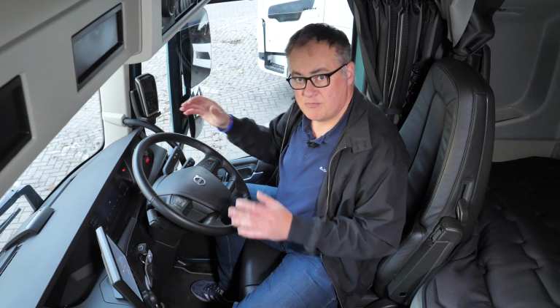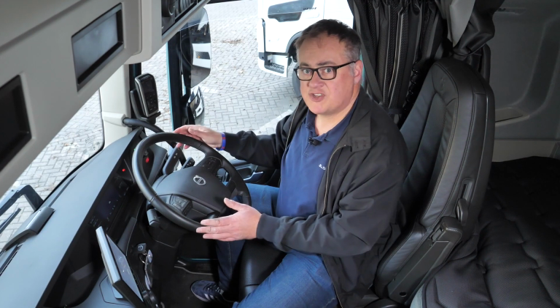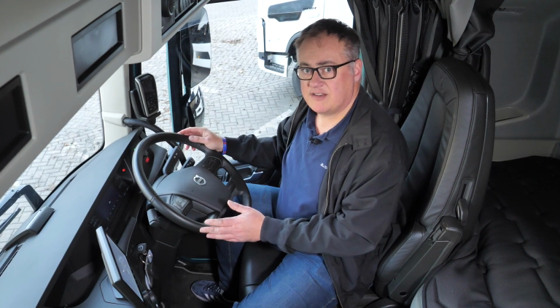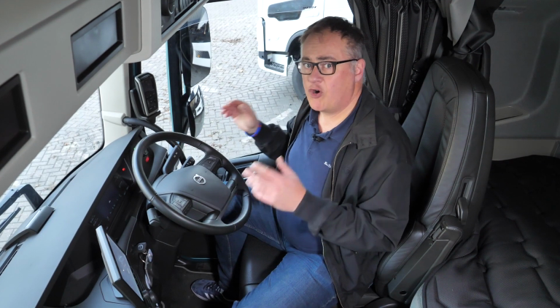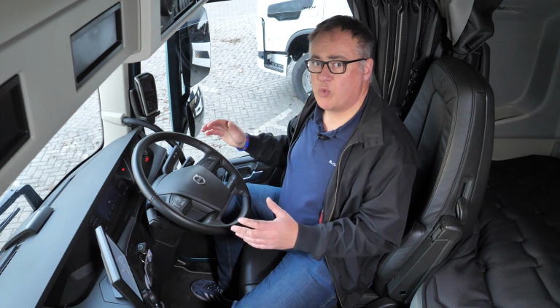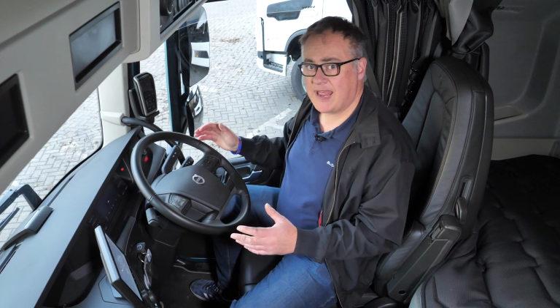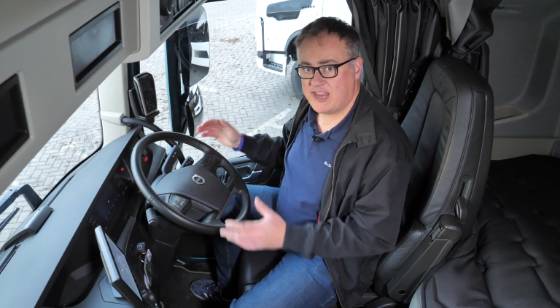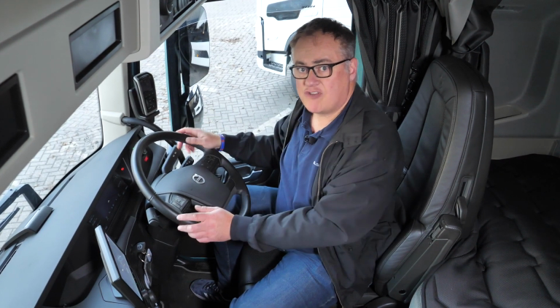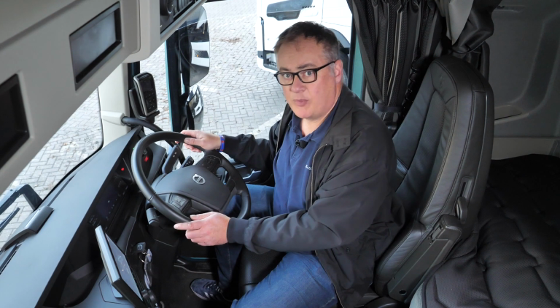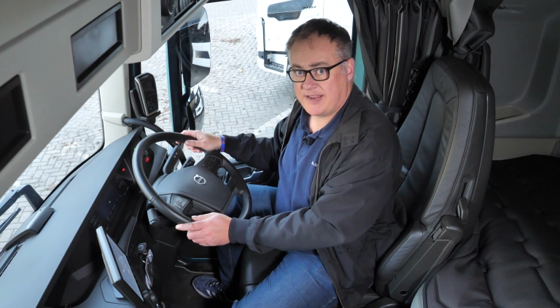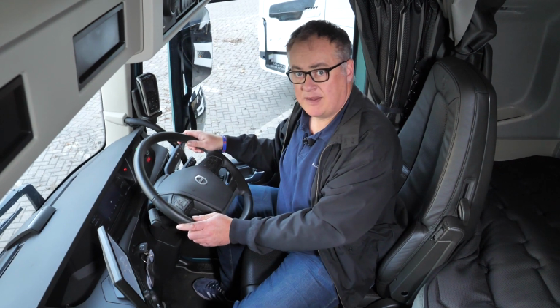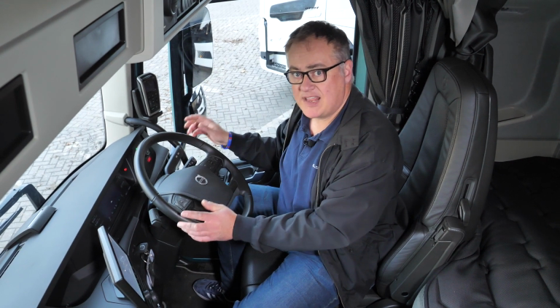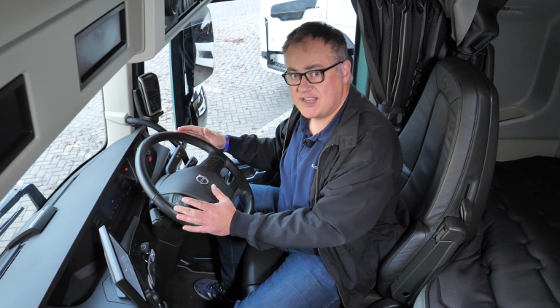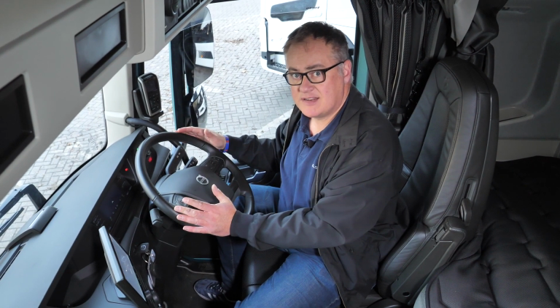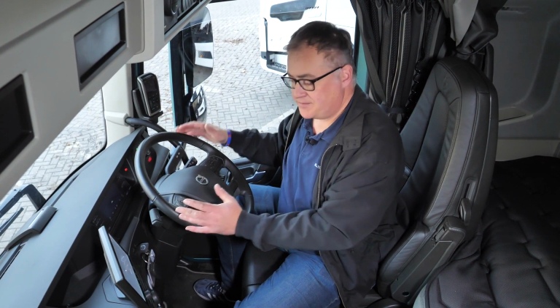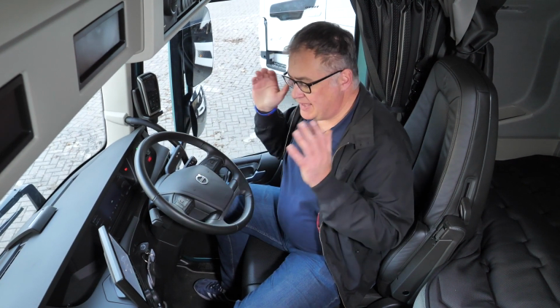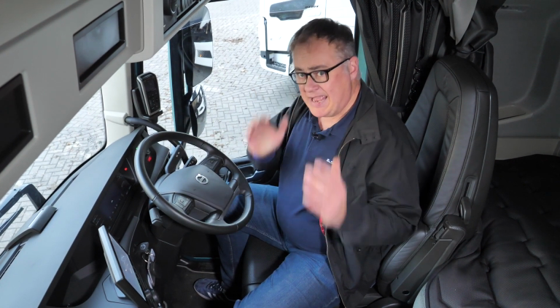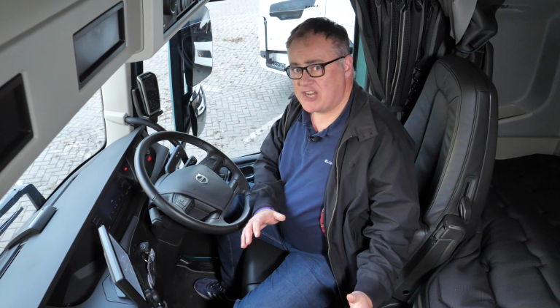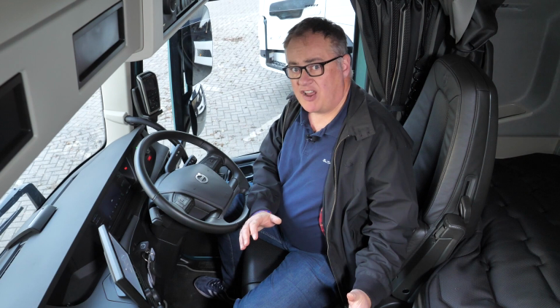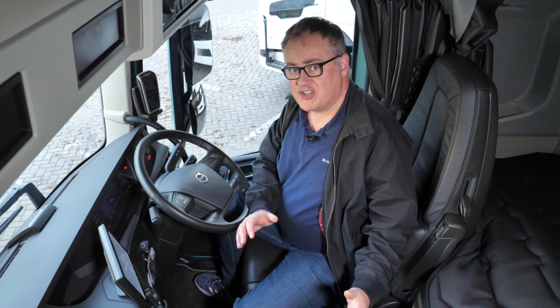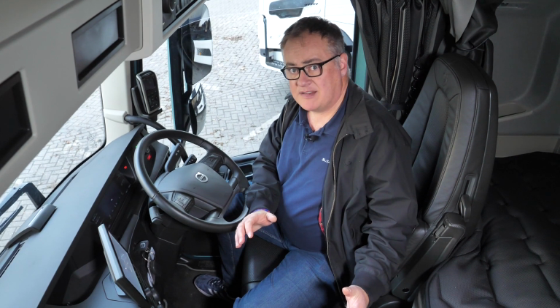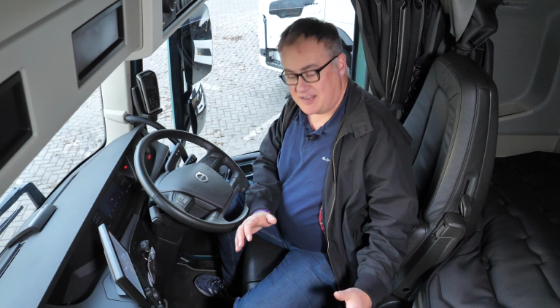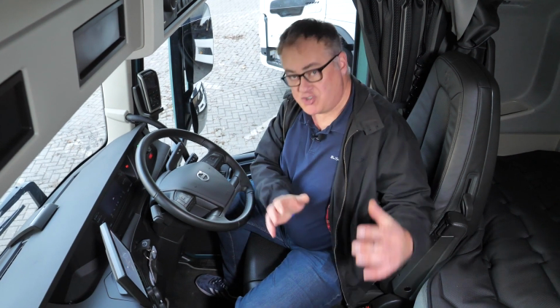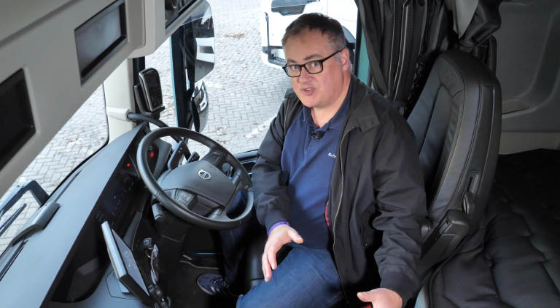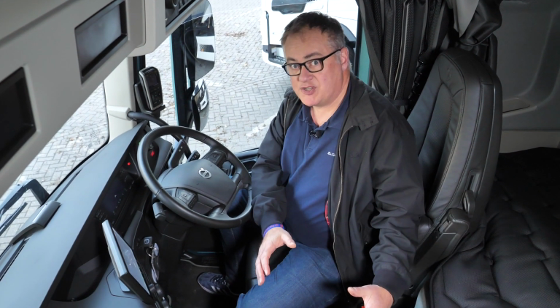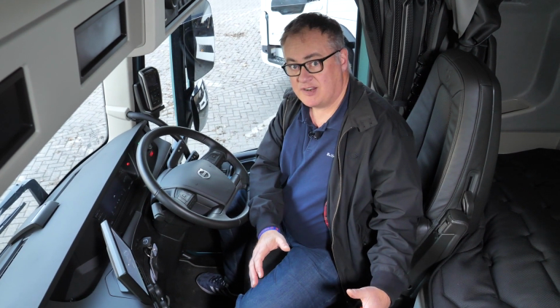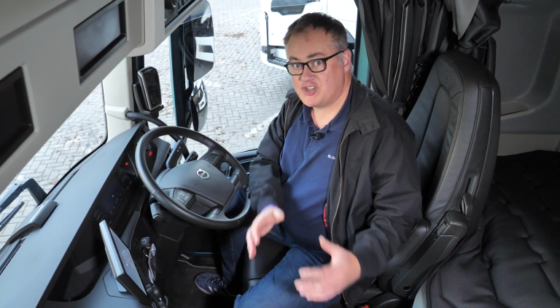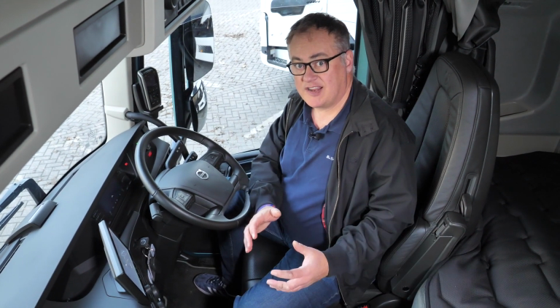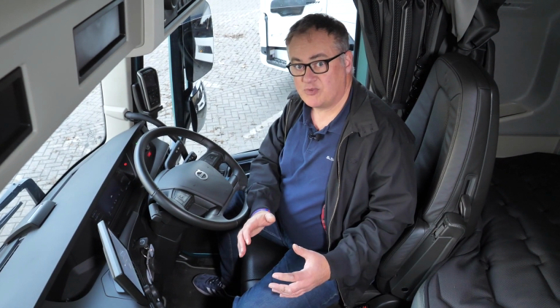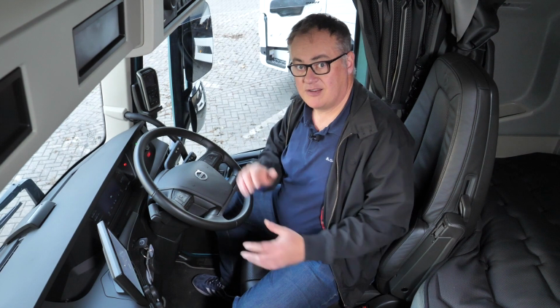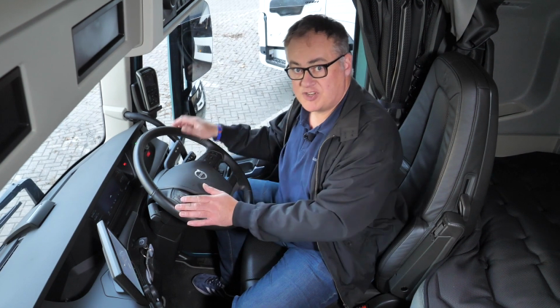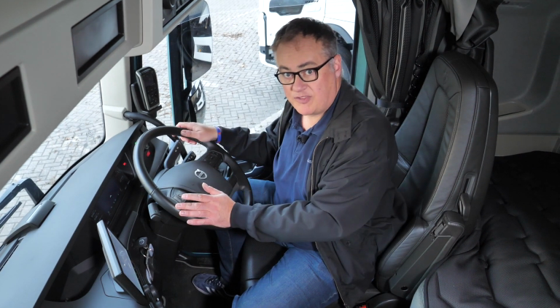Moving inside, Volvo wanted a cab that your average driver fell instantly at home in, and they've succeeded. It's not shaped like Darth Vader's helmet, there's no central seating position — it's just like a diesel truck, which is a good thing.